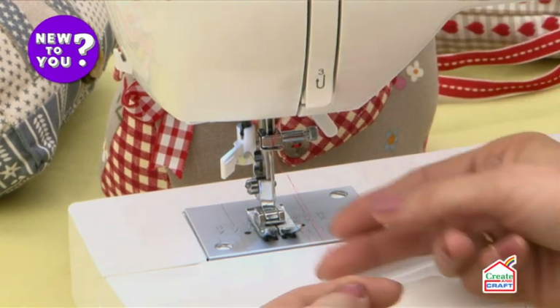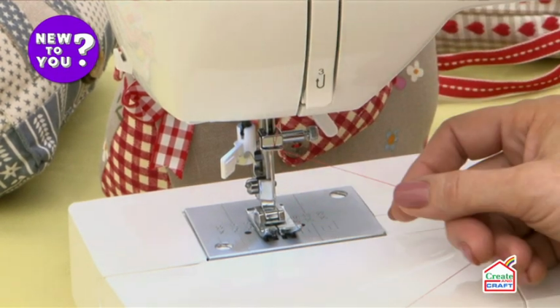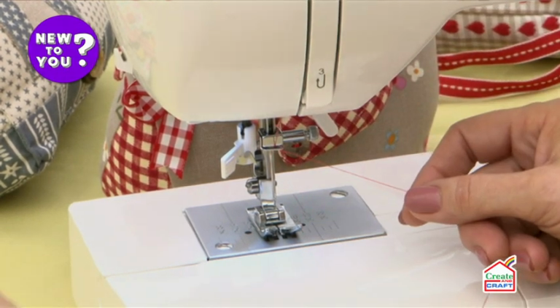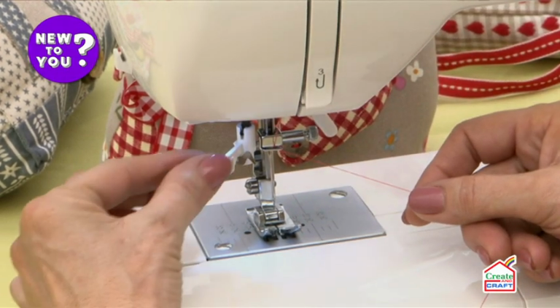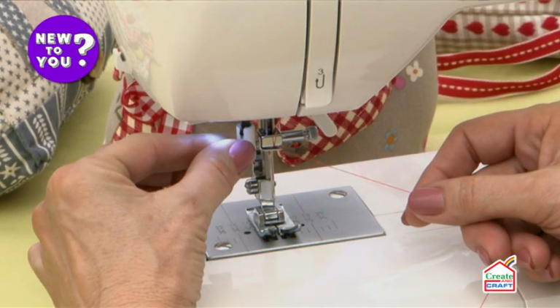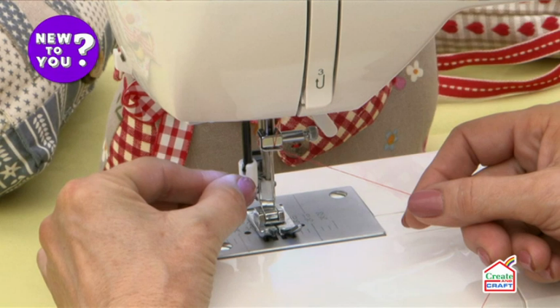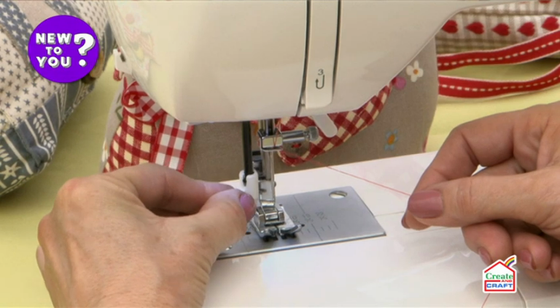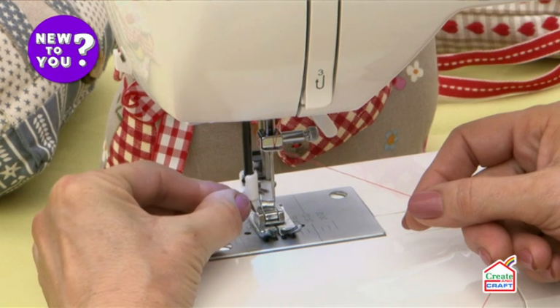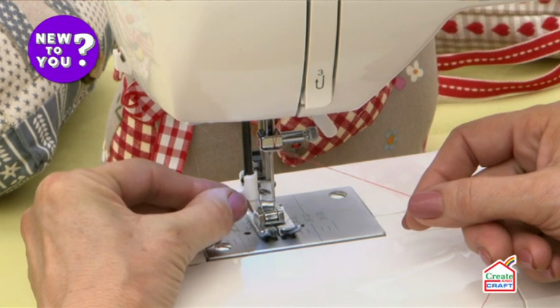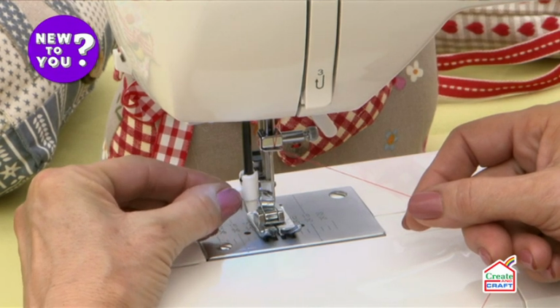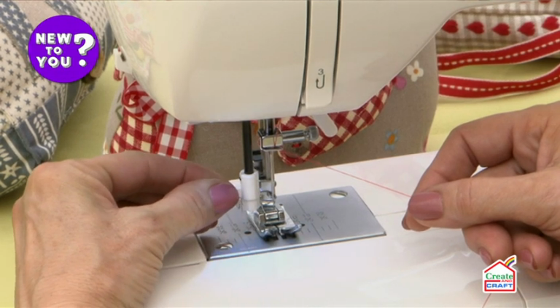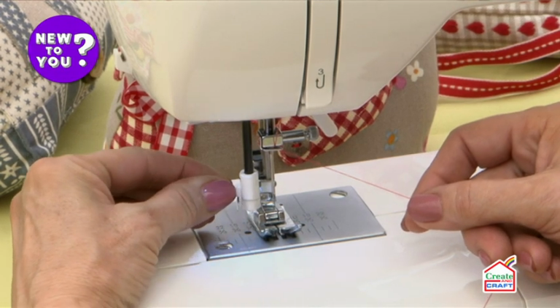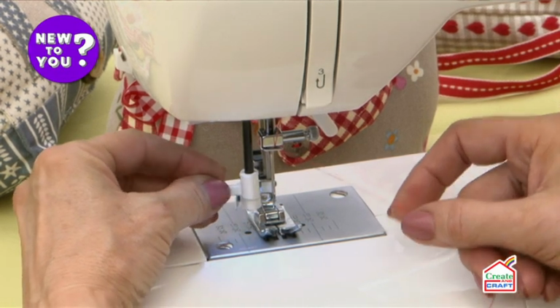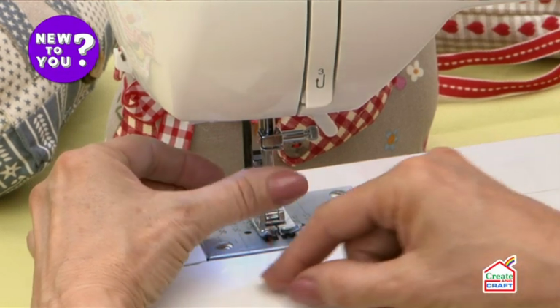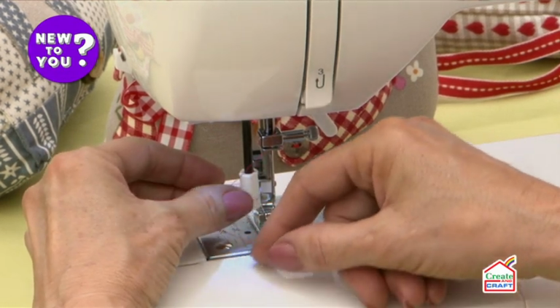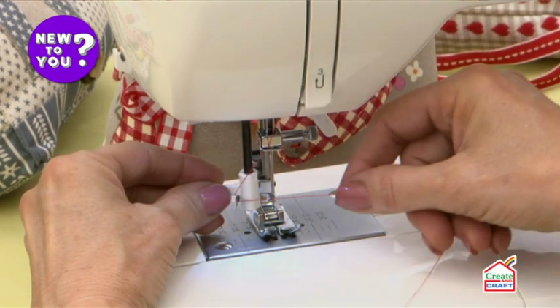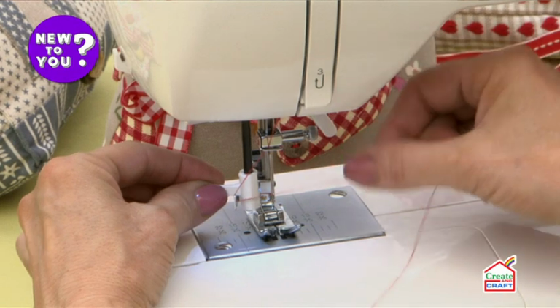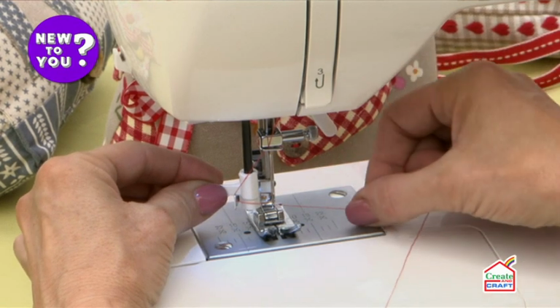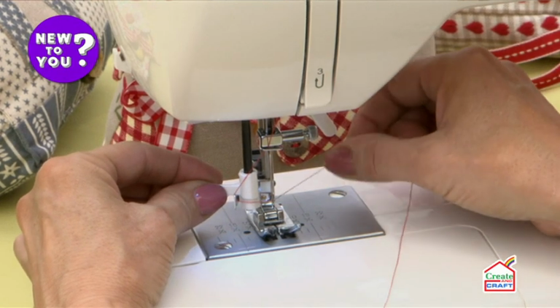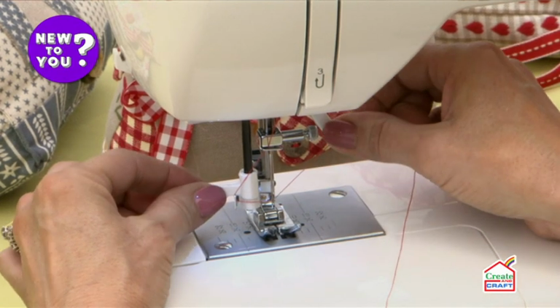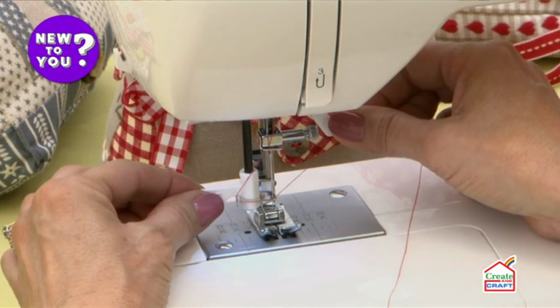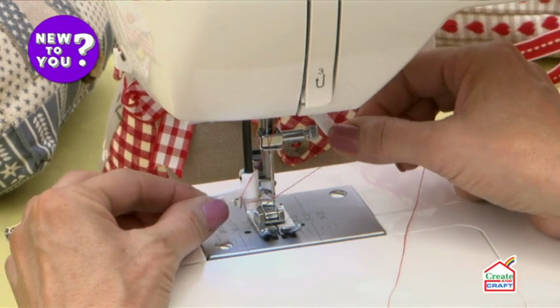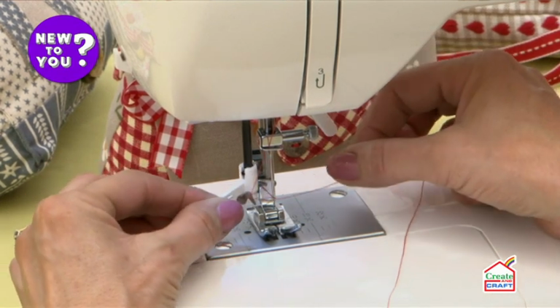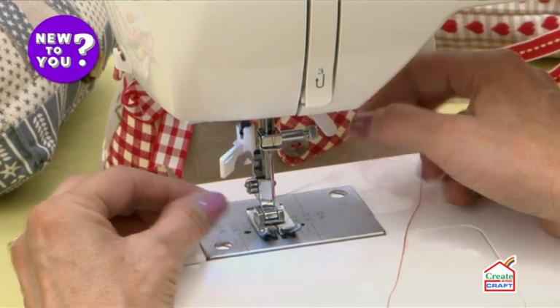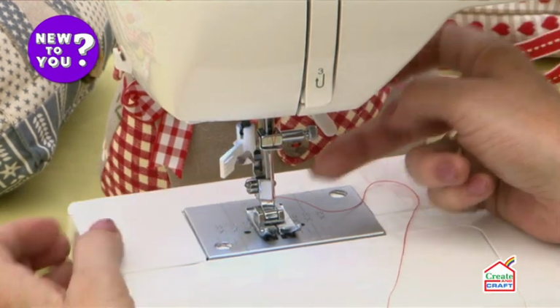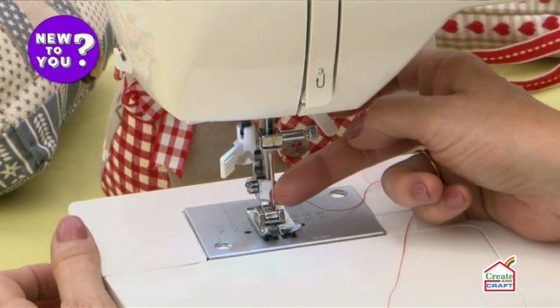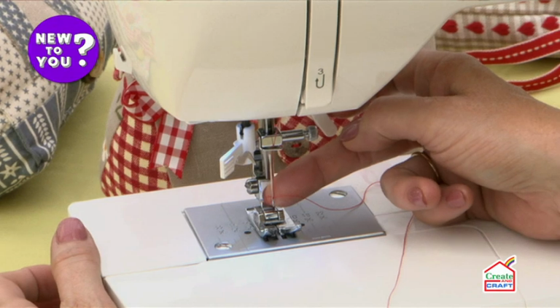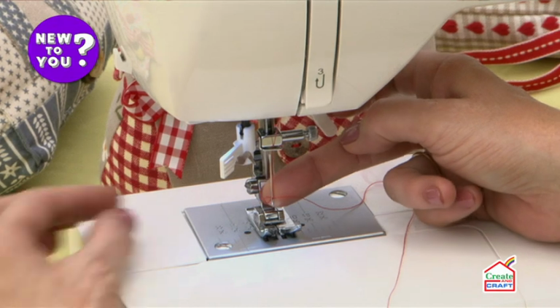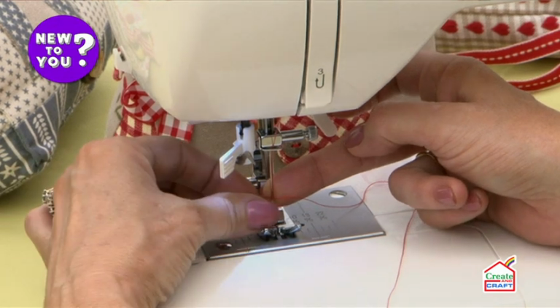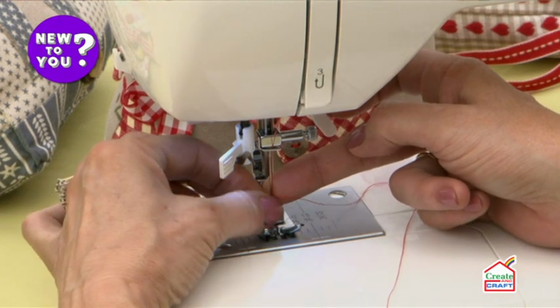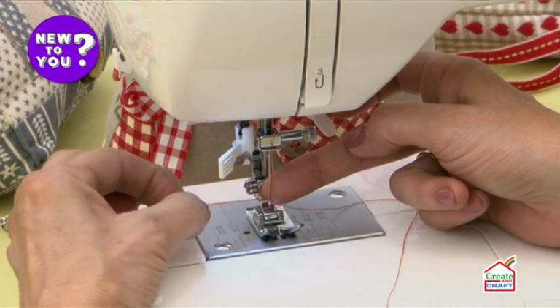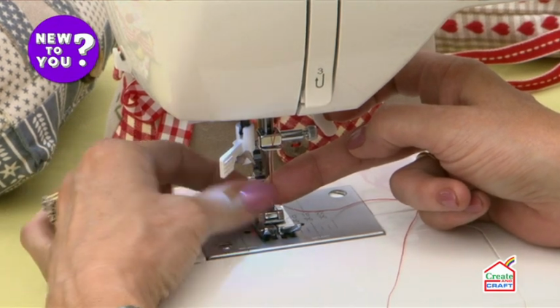A lot of machines will have a needle threader like this one, and this puts a tiny little hook through the eye of the needle. So when you draw the thread across and underneath the hook, it grabs hold of your thread and pulls out a little loop at the back of the needle, then you can just pull your thread through.